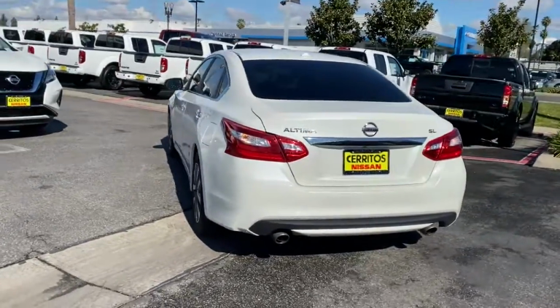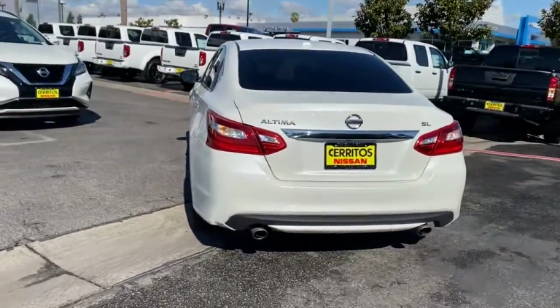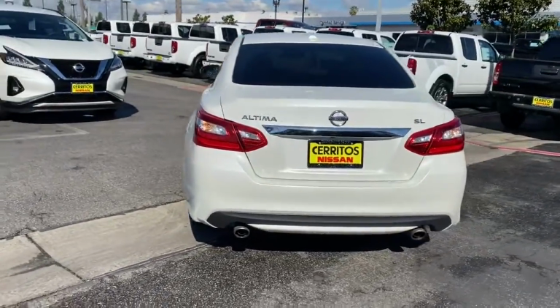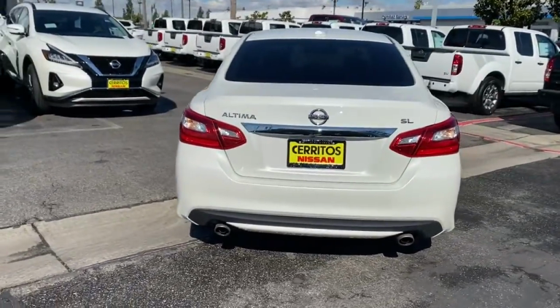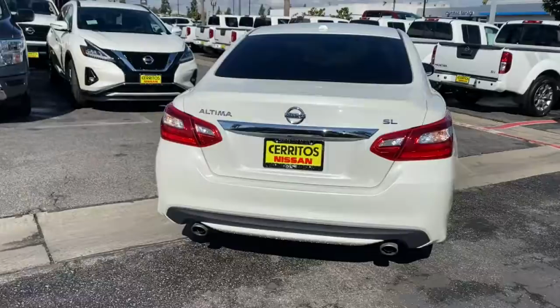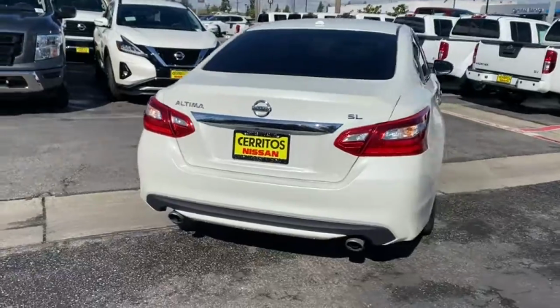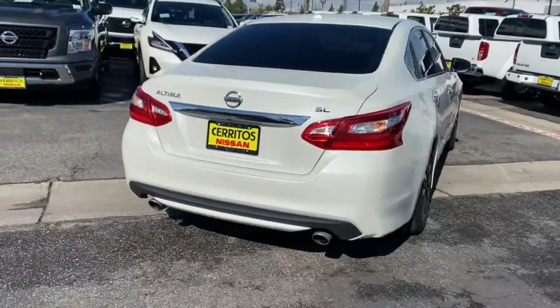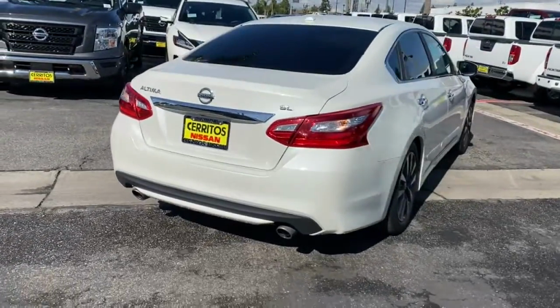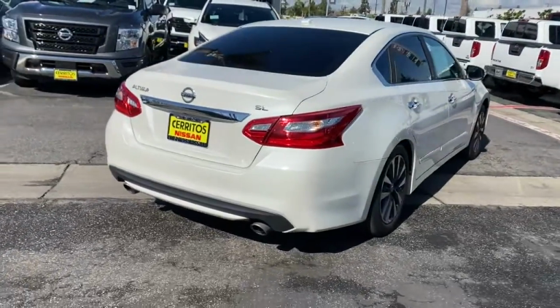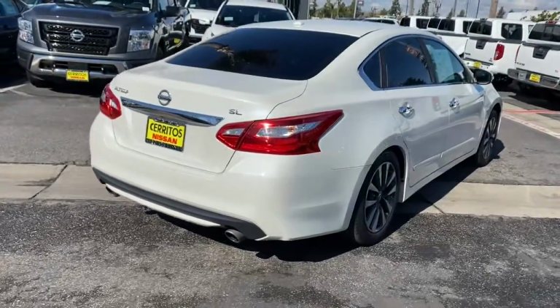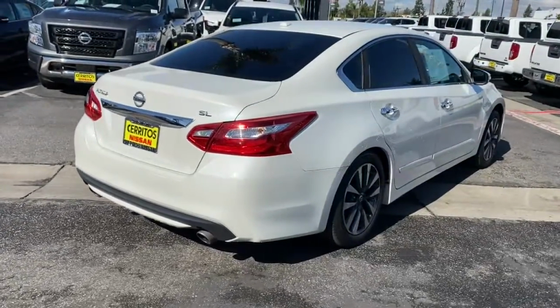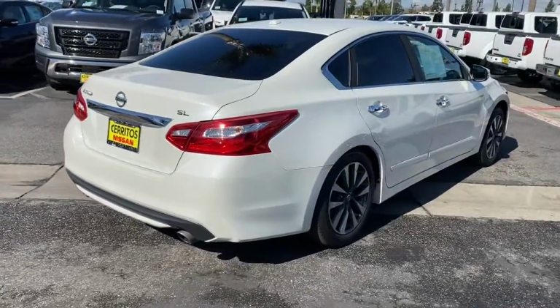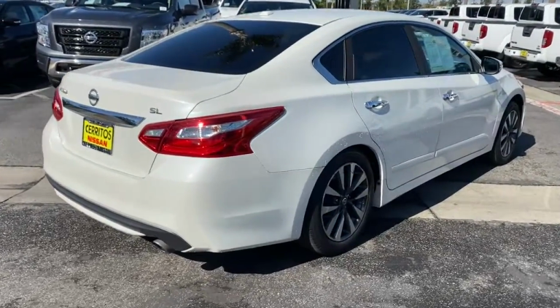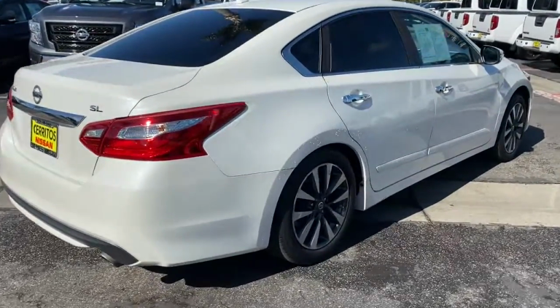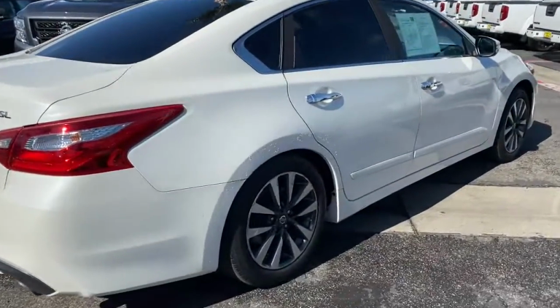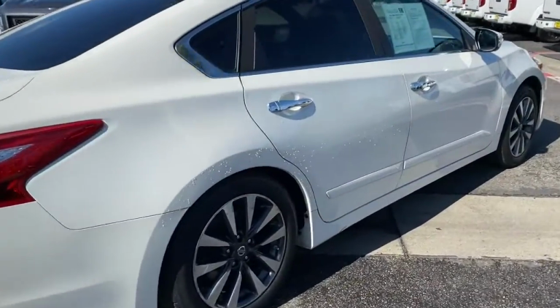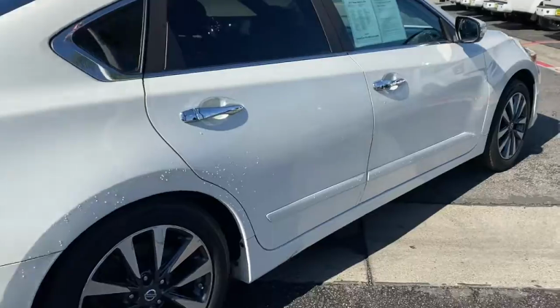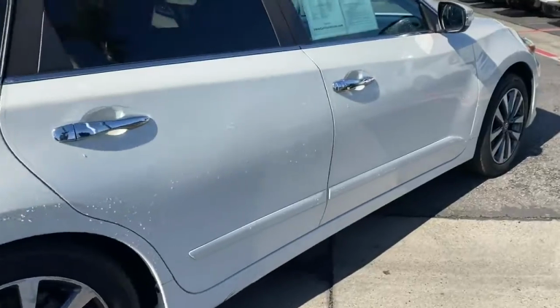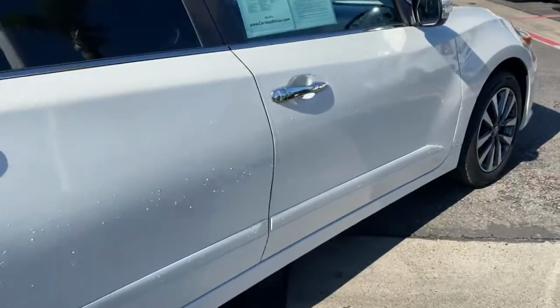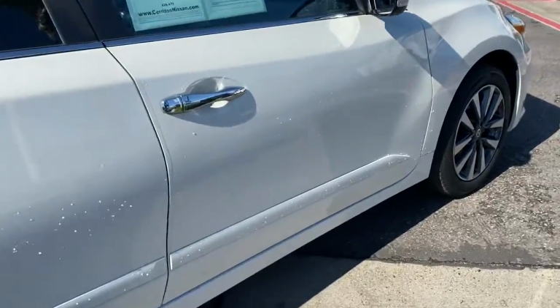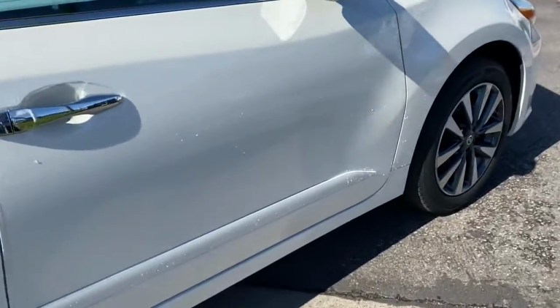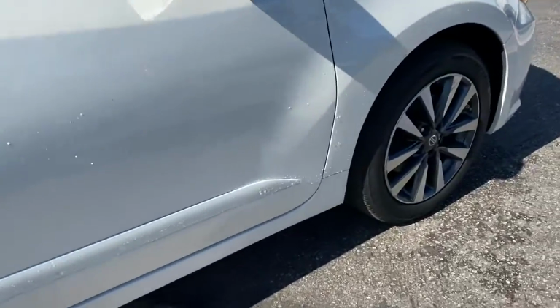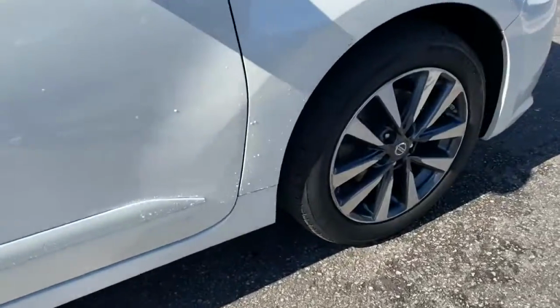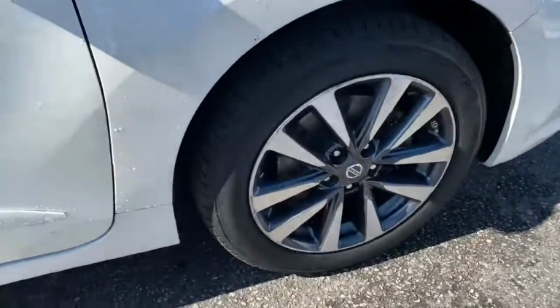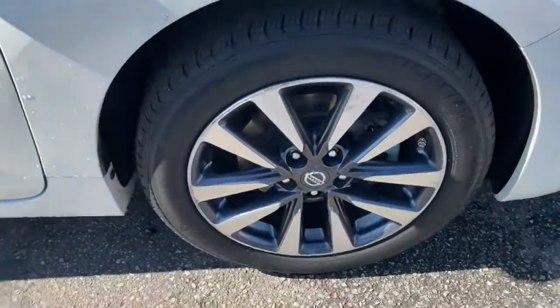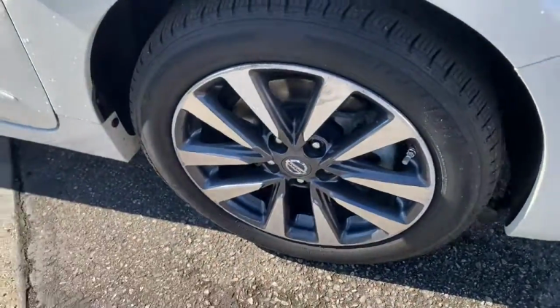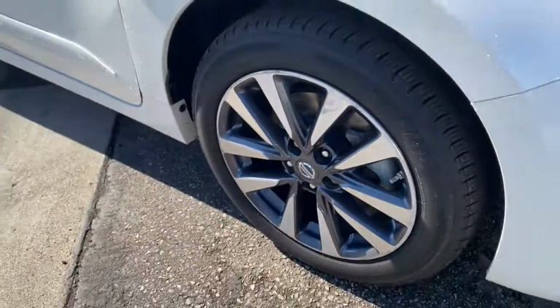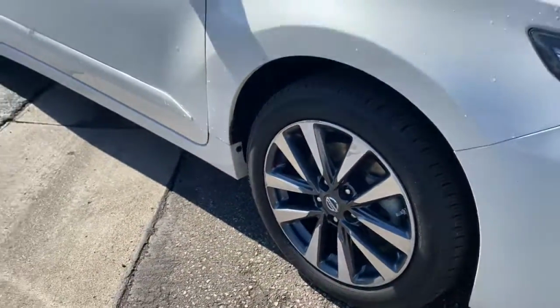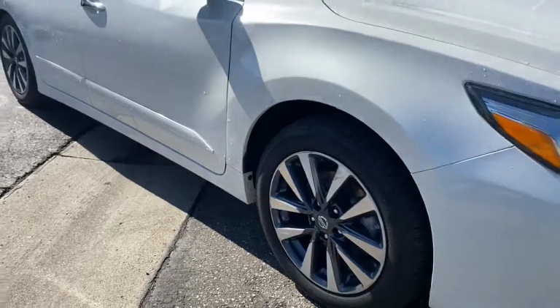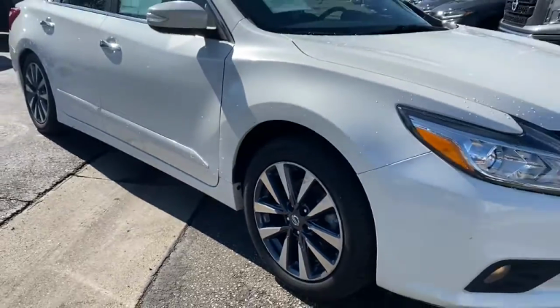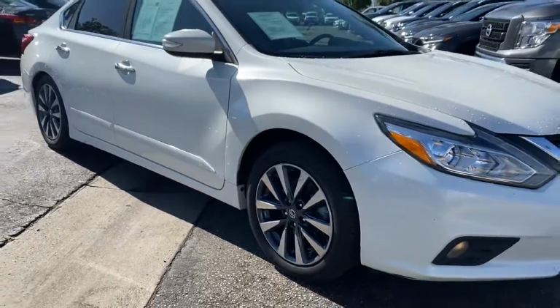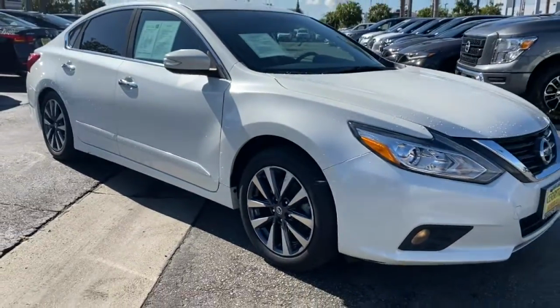Spacious comfort, active safety tech and connectivity, flexible layout, athletic performance and available all-wheel drive. Set the stage for a confident and highly enjoyable driving experience. The following are some of this vehicle's highlighted options.